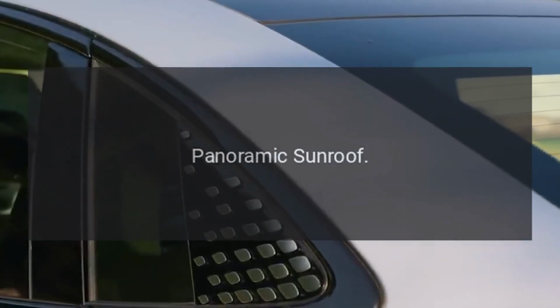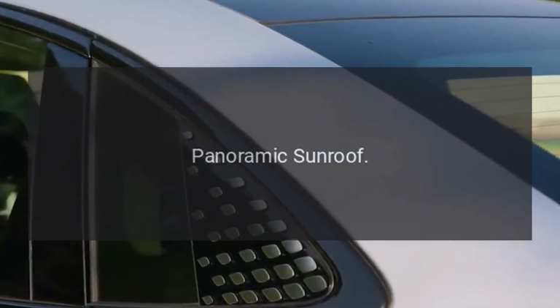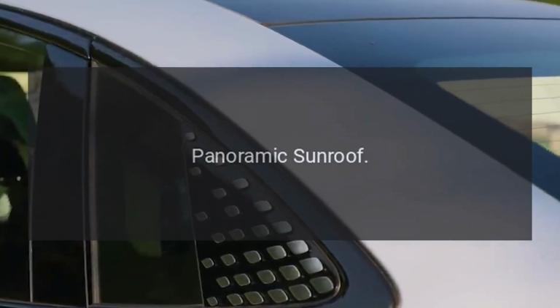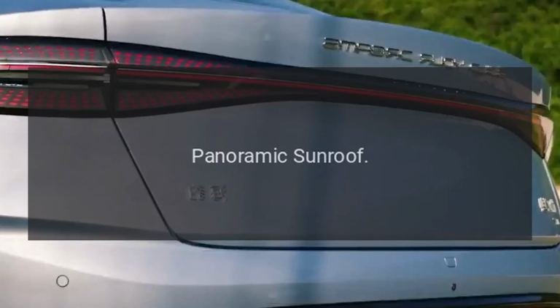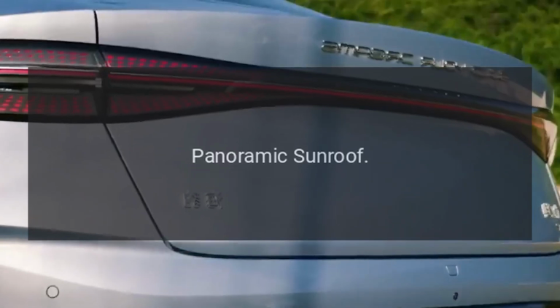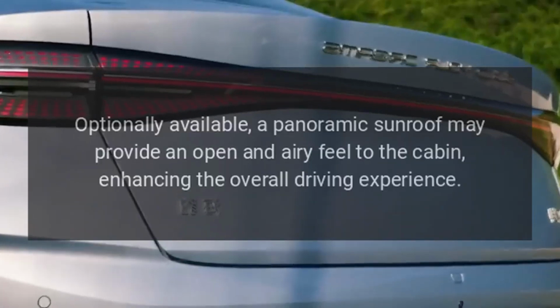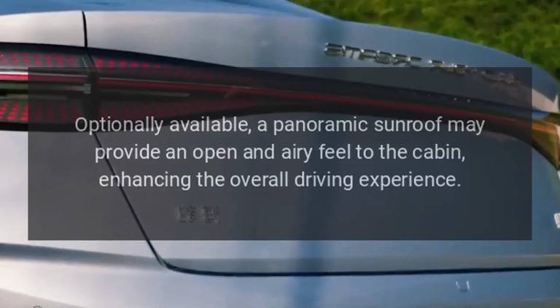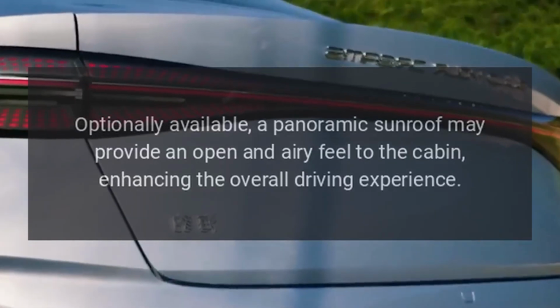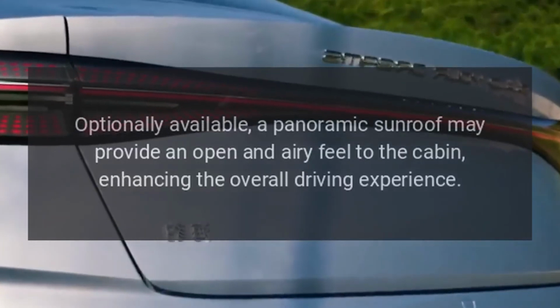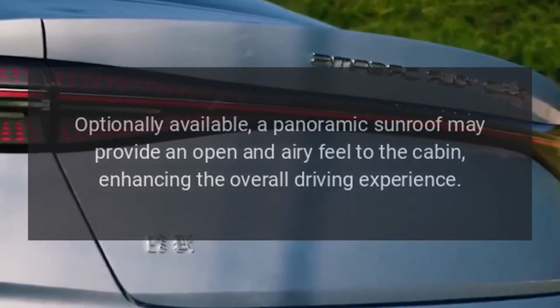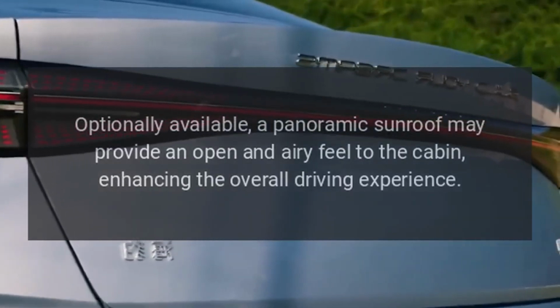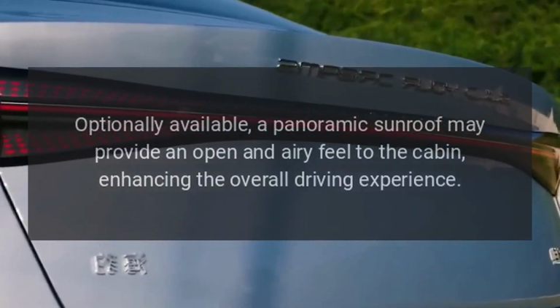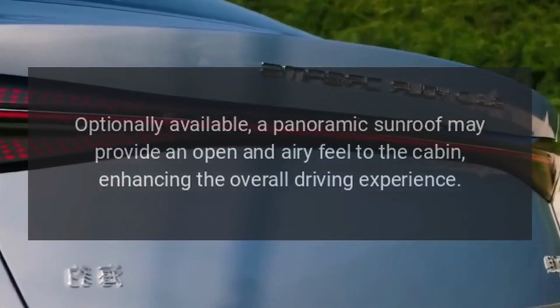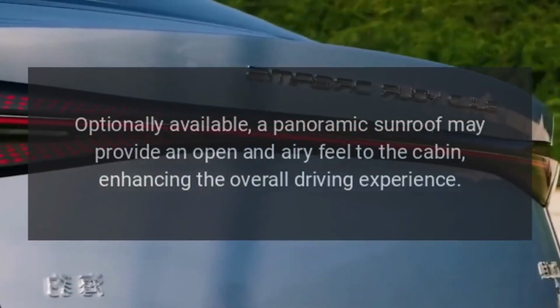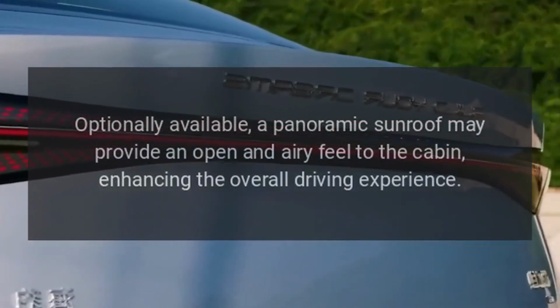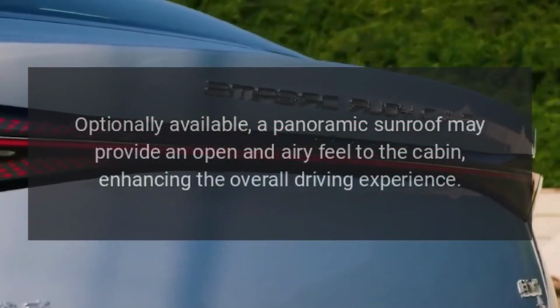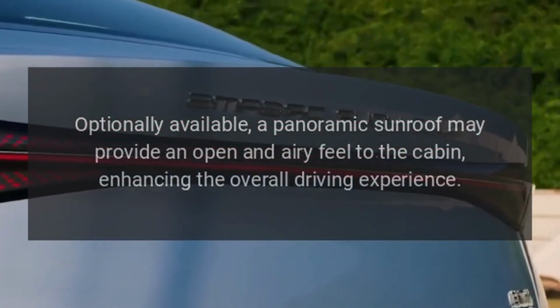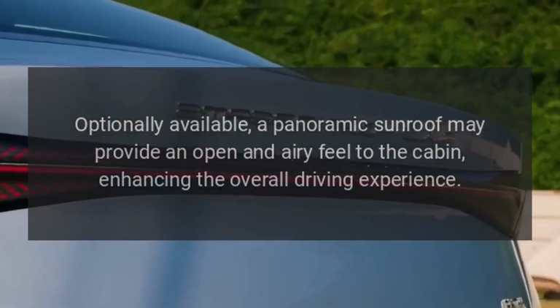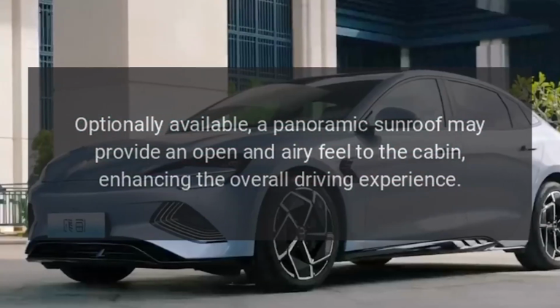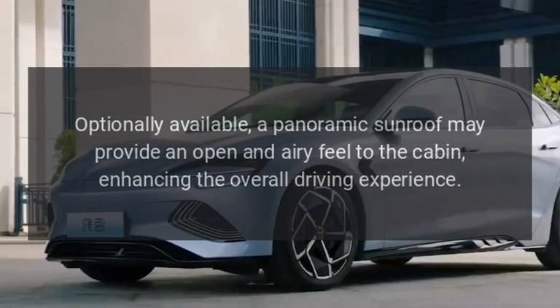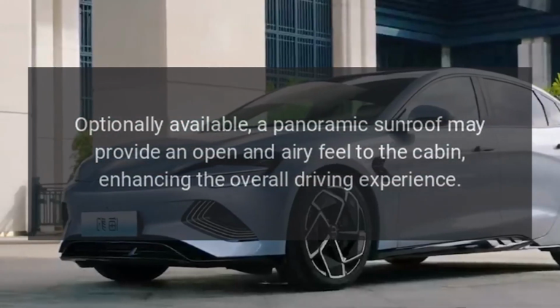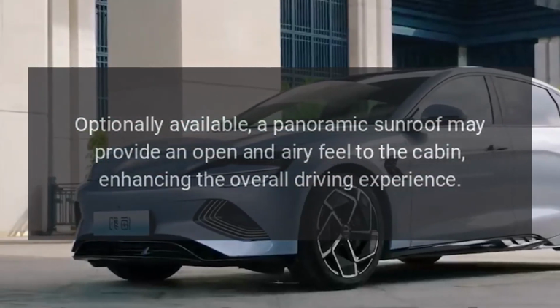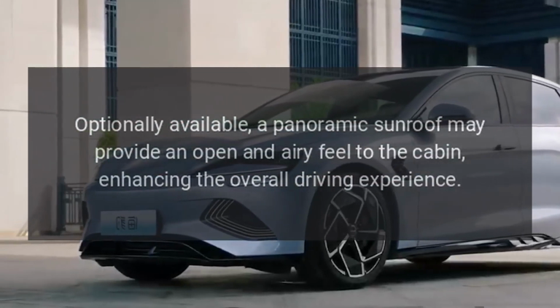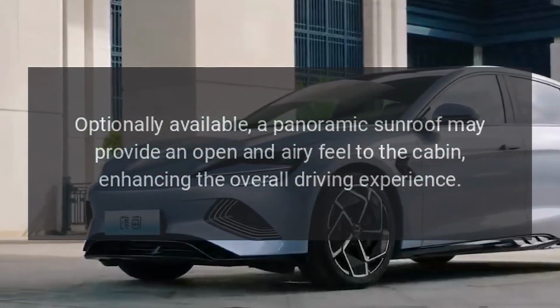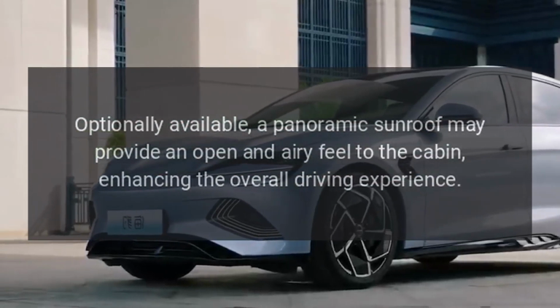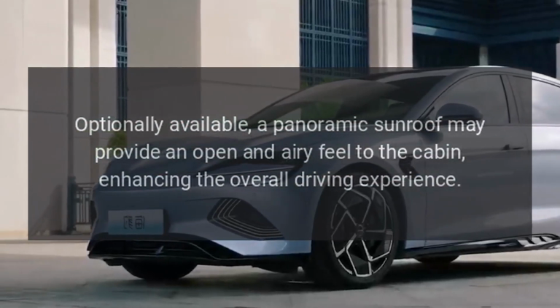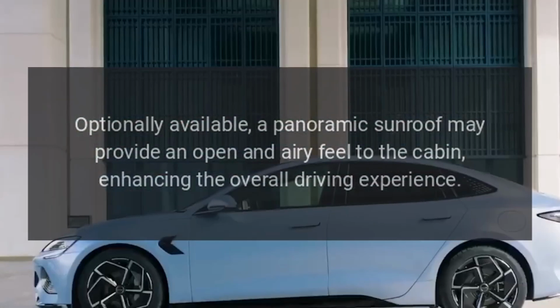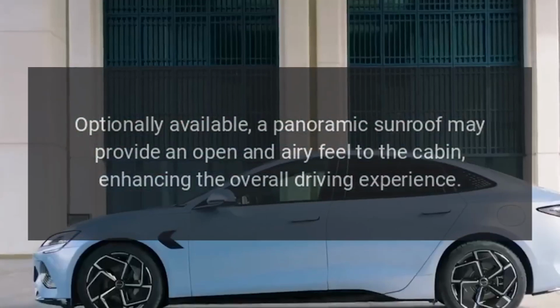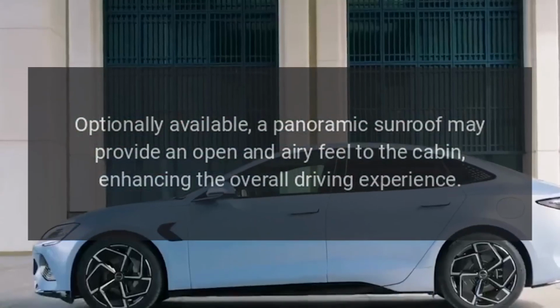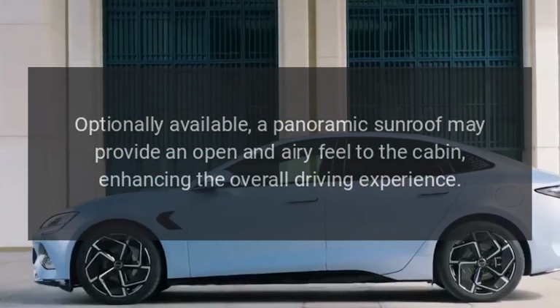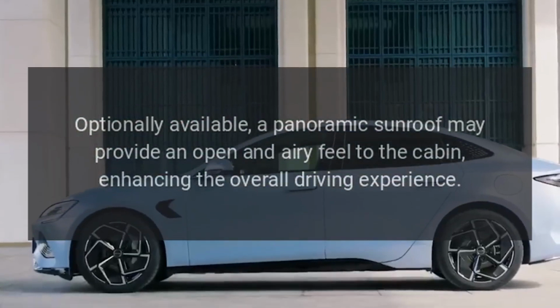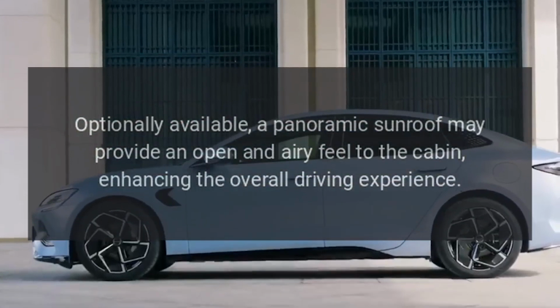Panoramic Sunroof: Optionally available, a panoramic sunroof may provide an open and airy feel to the cabin, enhancing the overall driving experience.